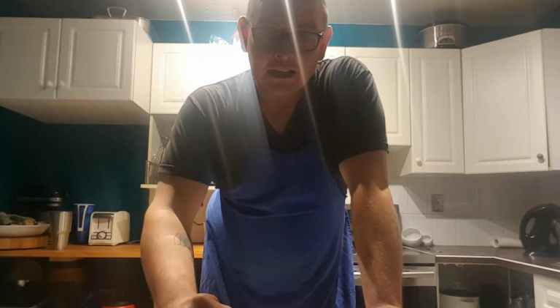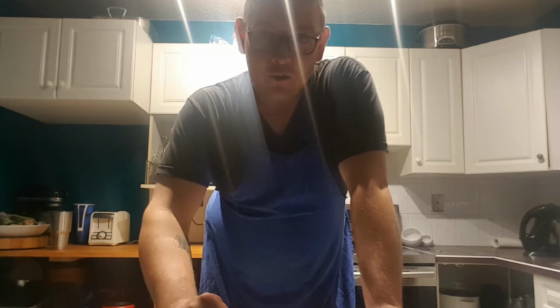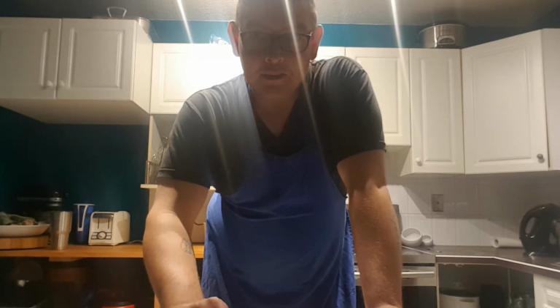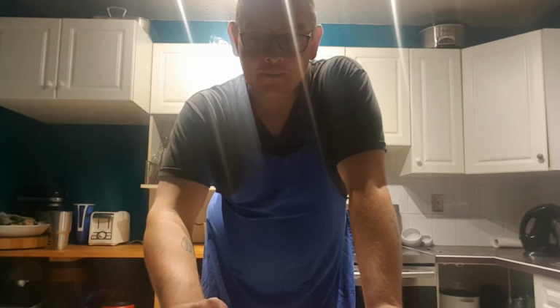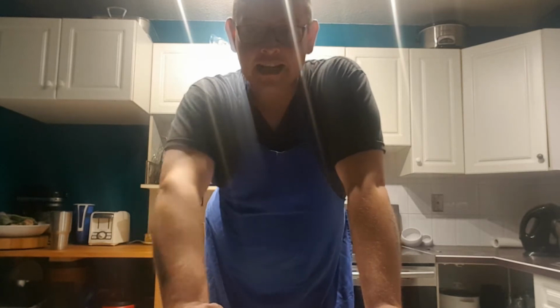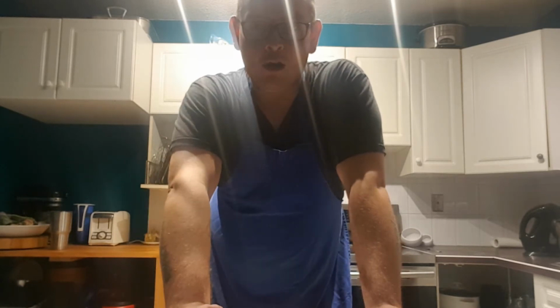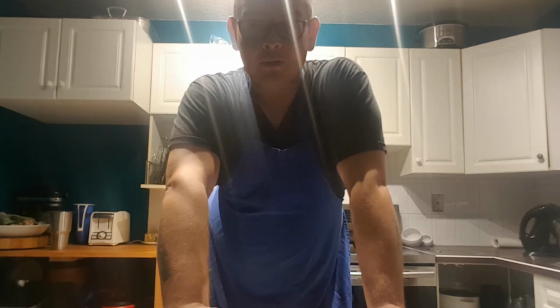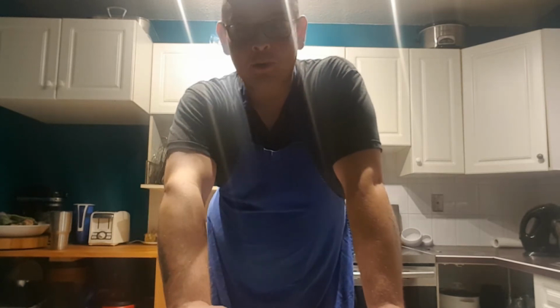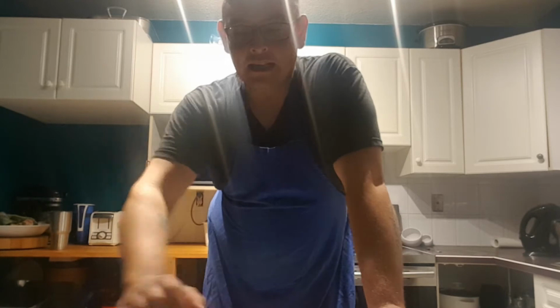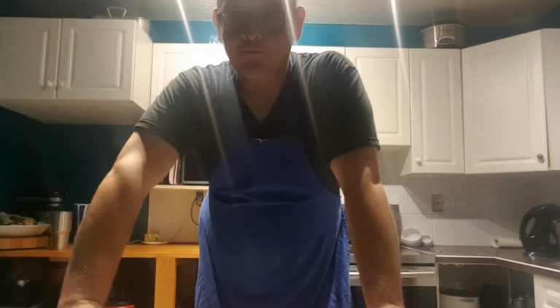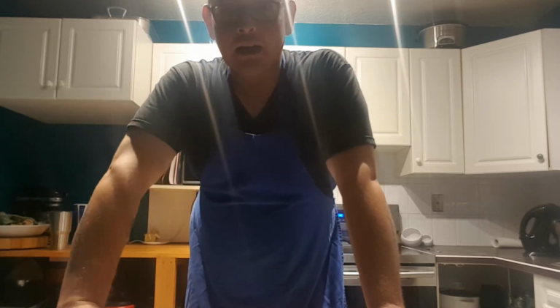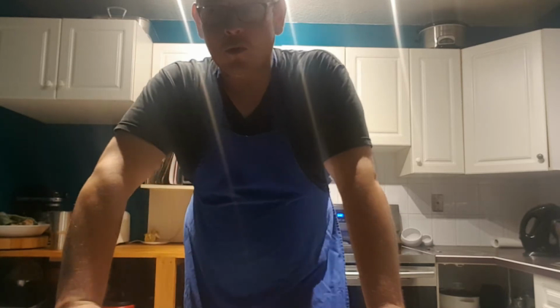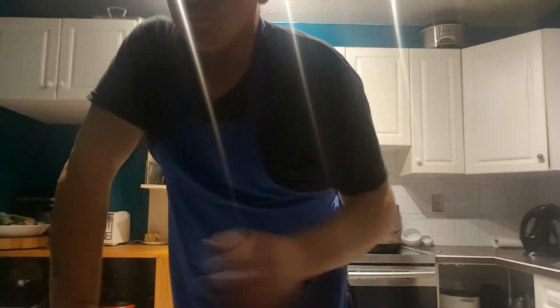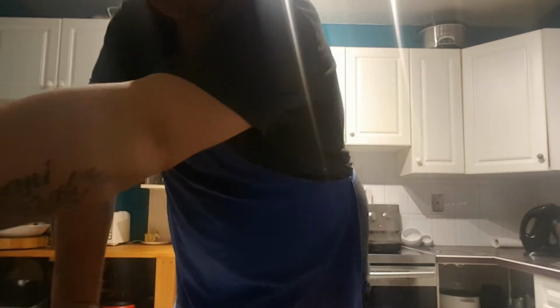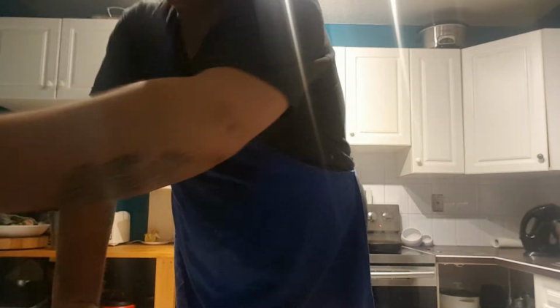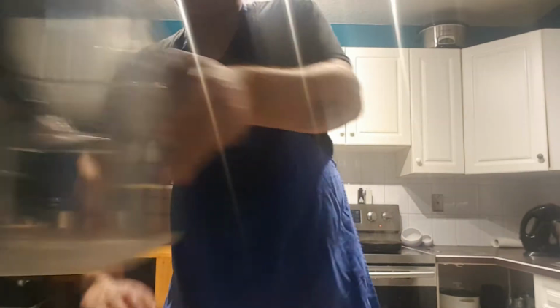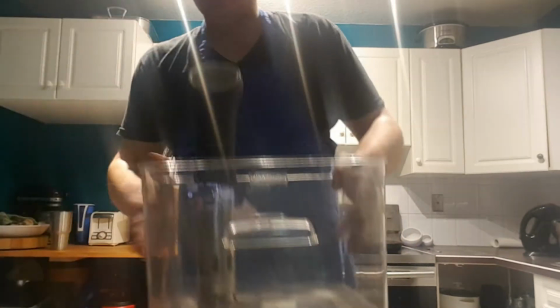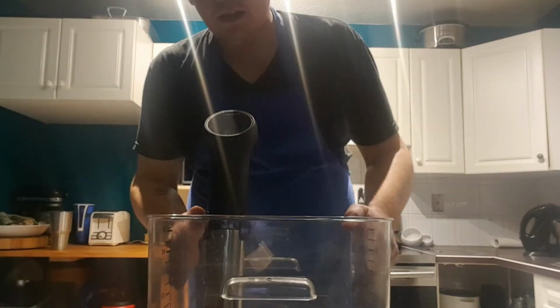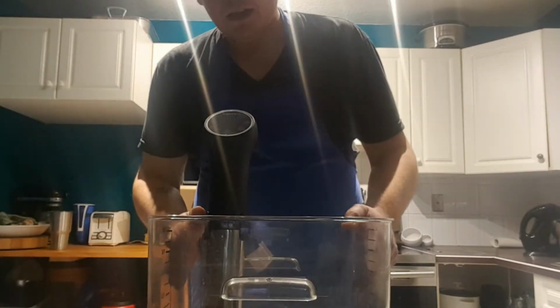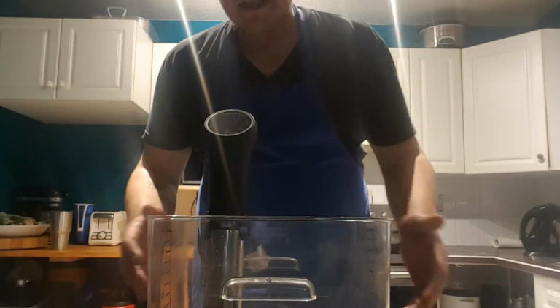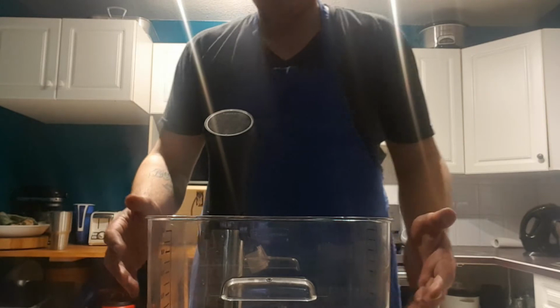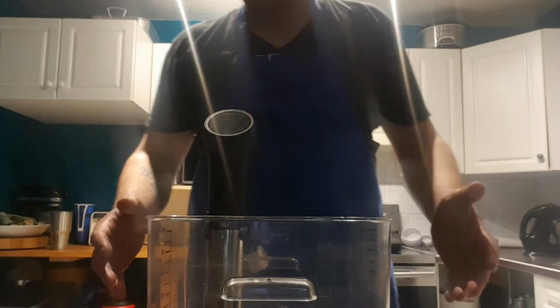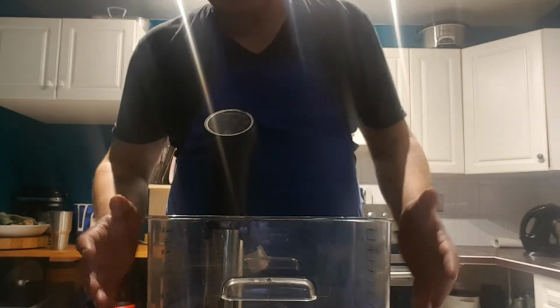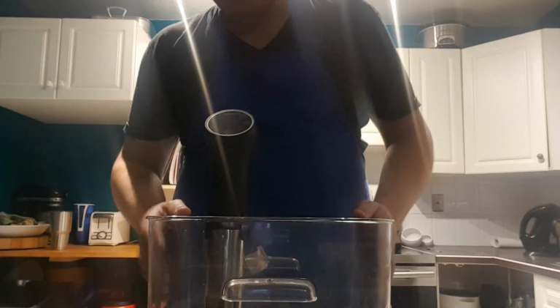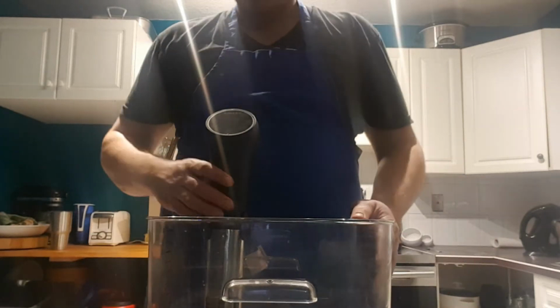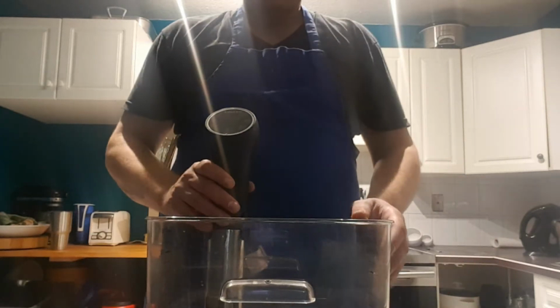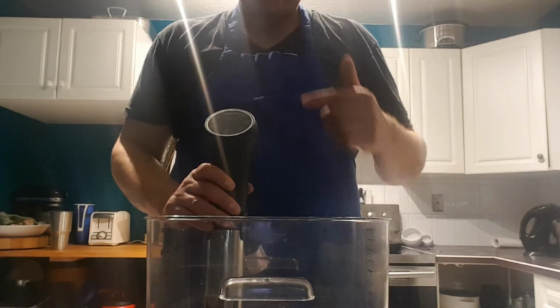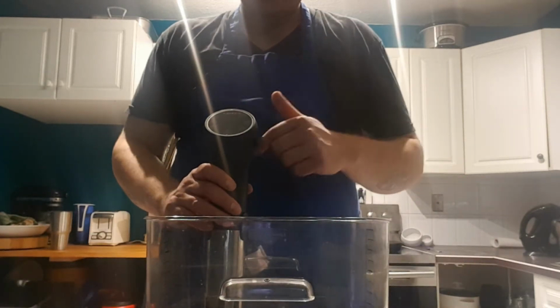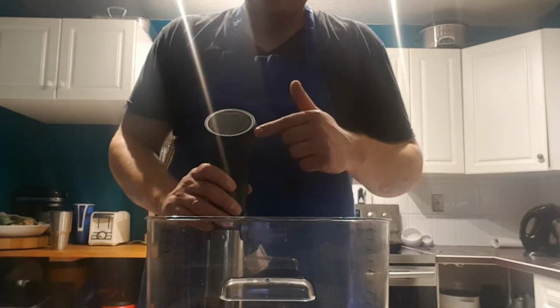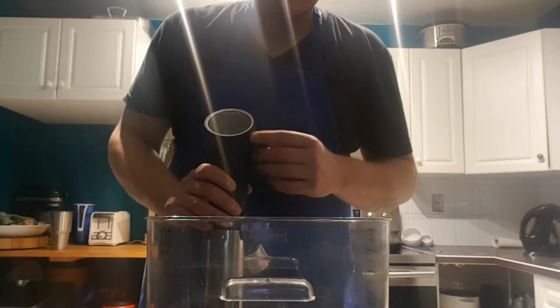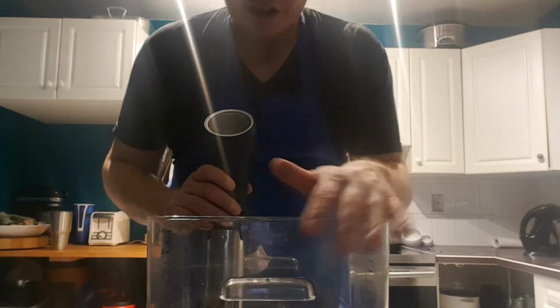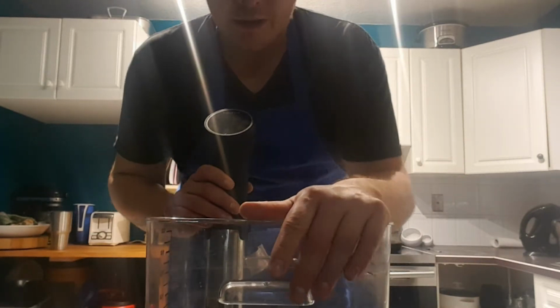Now, what I'm going to make is steak au poivre, or peppercorn steak. What I used is my sous vide. You take this, you can set it for 129 degrees for one to two hours.